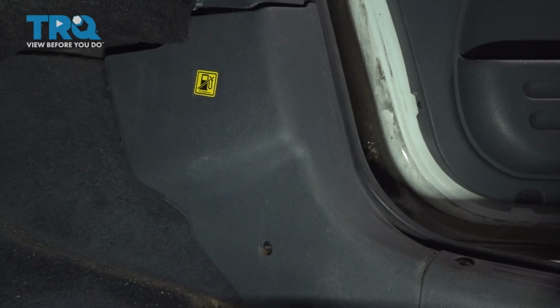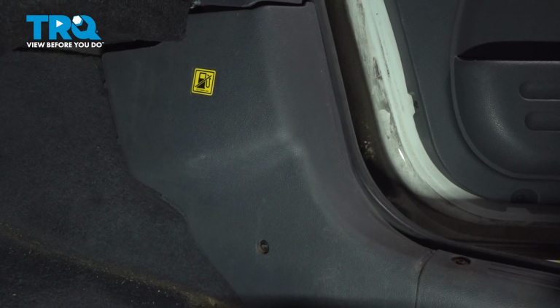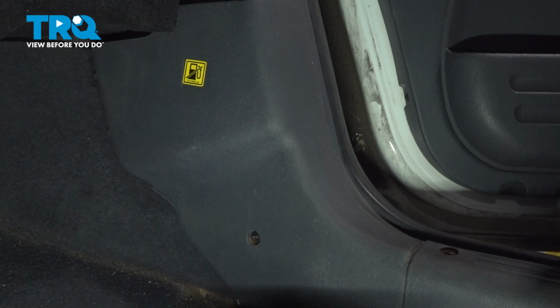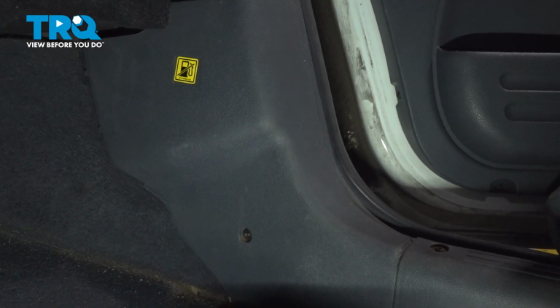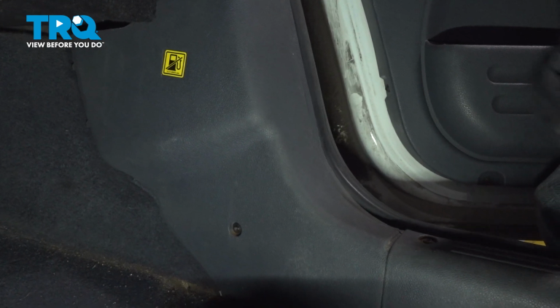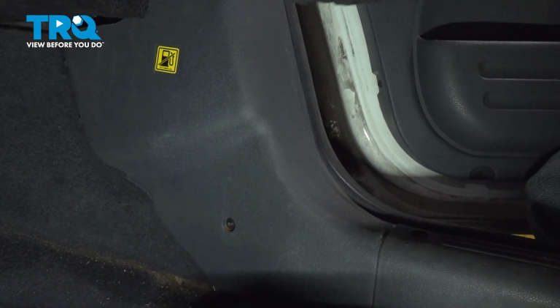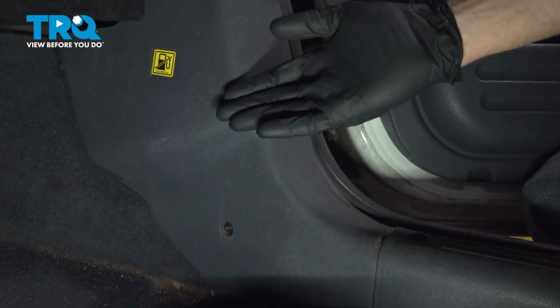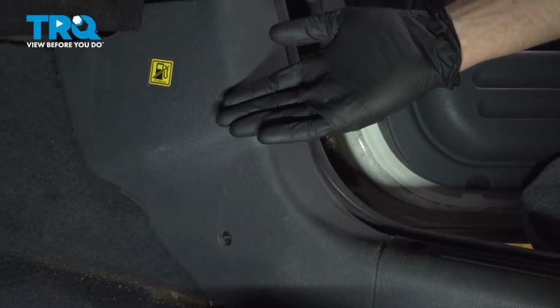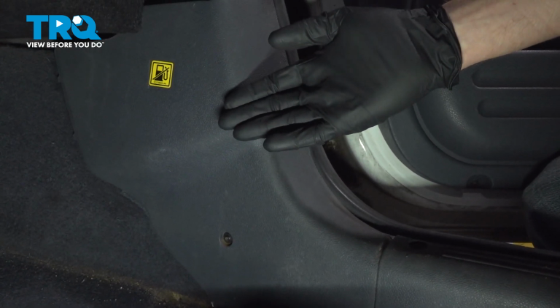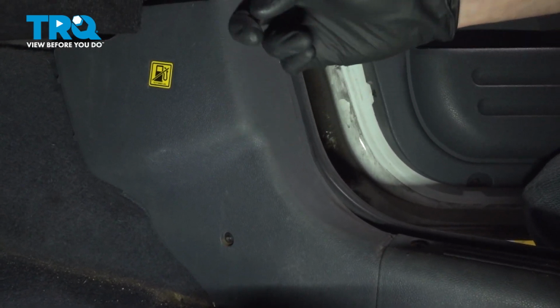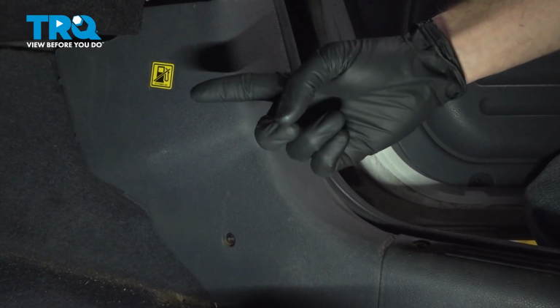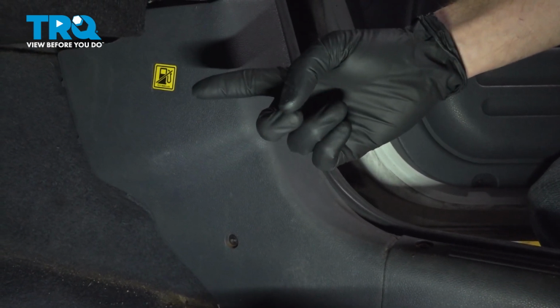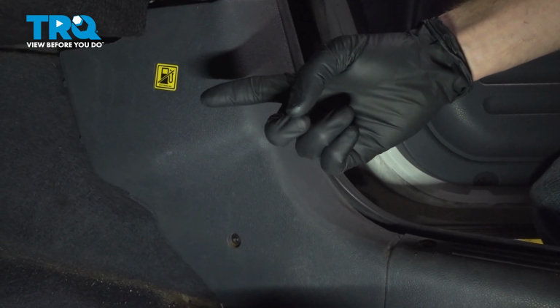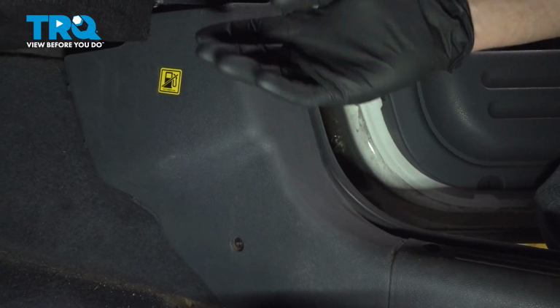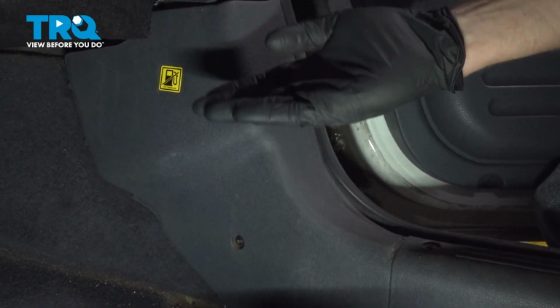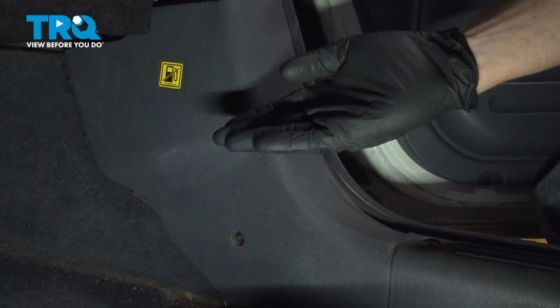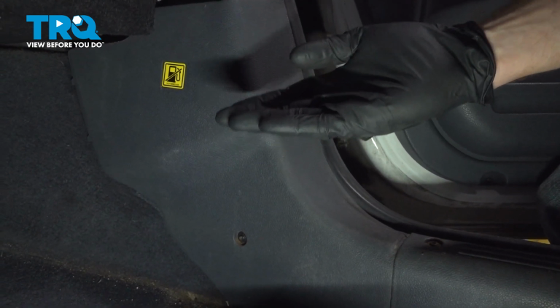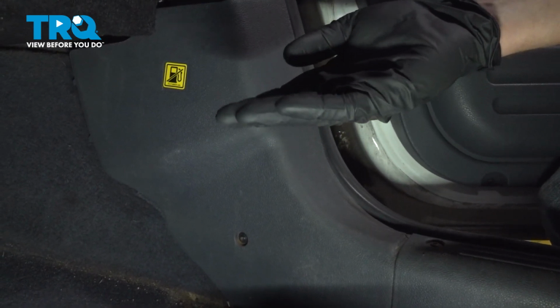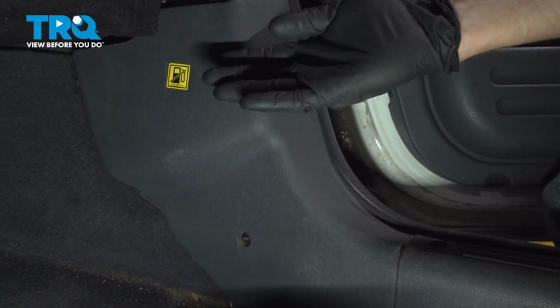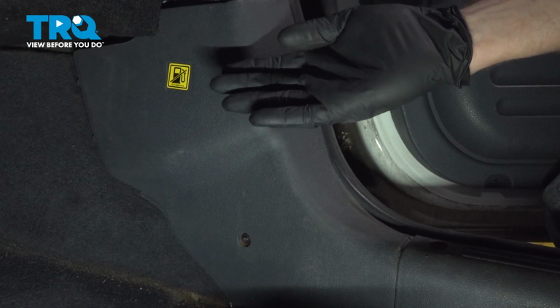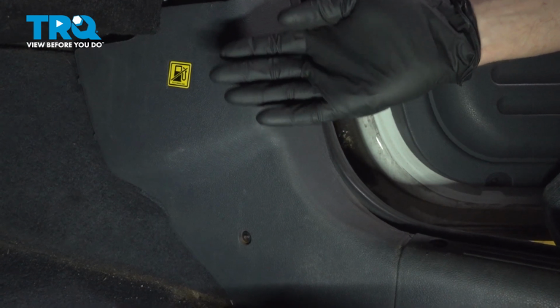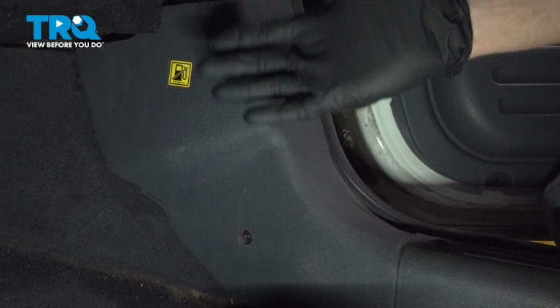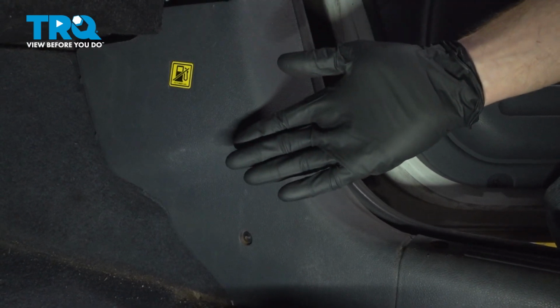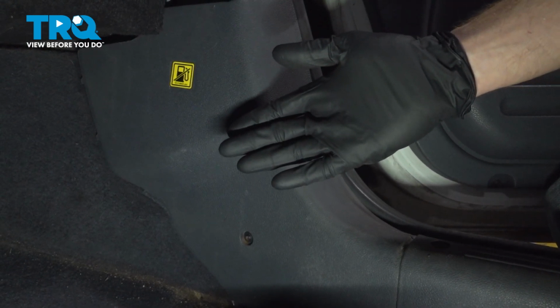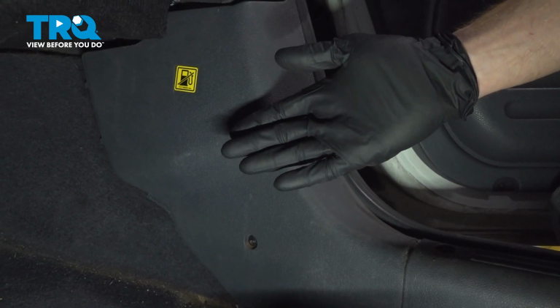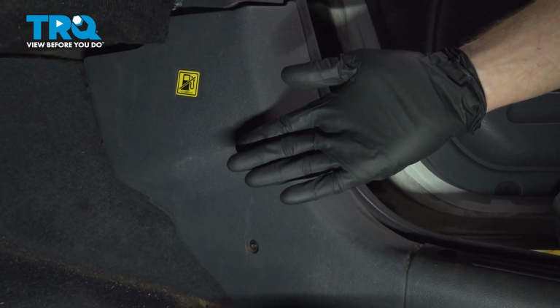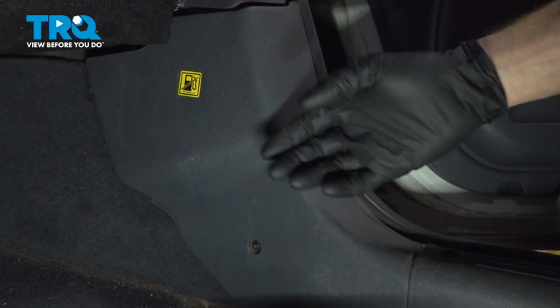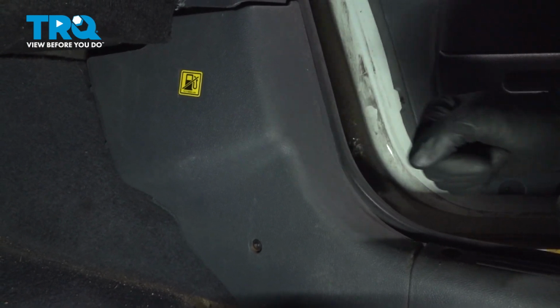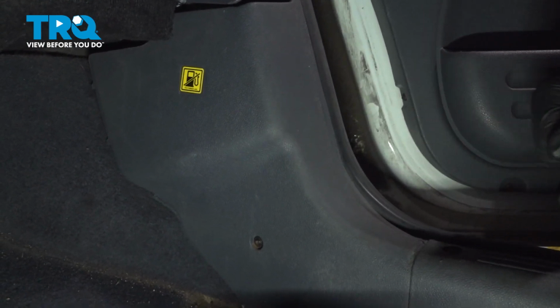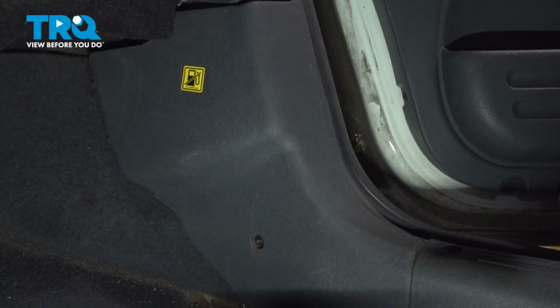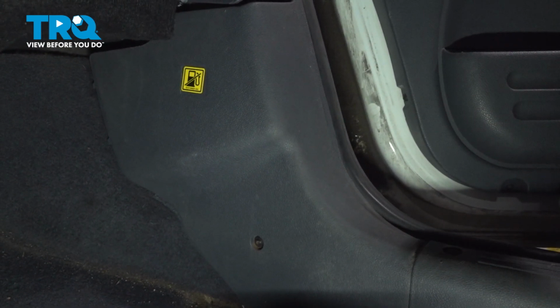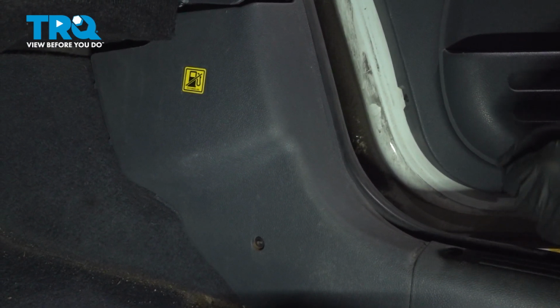It's time to get started on our job. The first thing that I need to mention is you're going to have to get underneath the front of the vehicle, so make sure you're in a safe location and in a way that you can get underneath it.